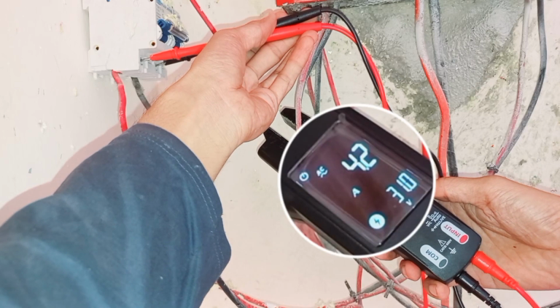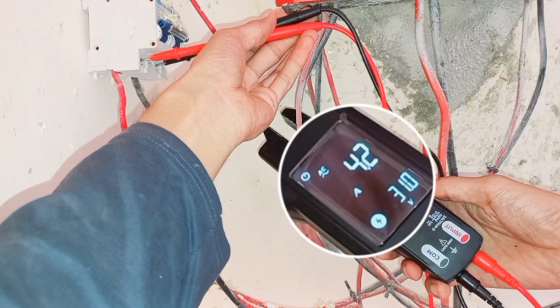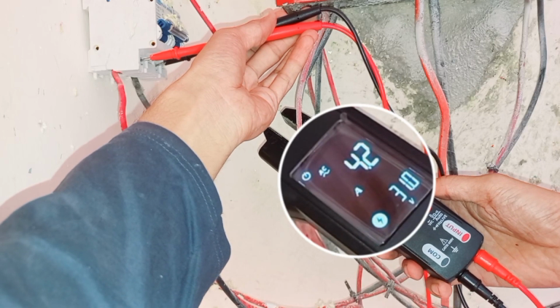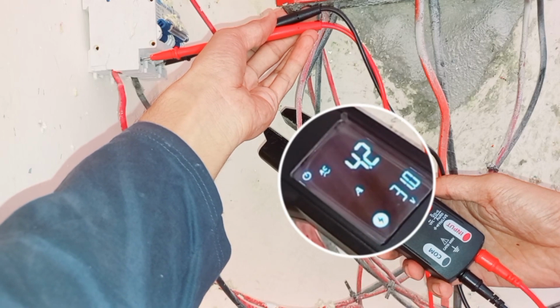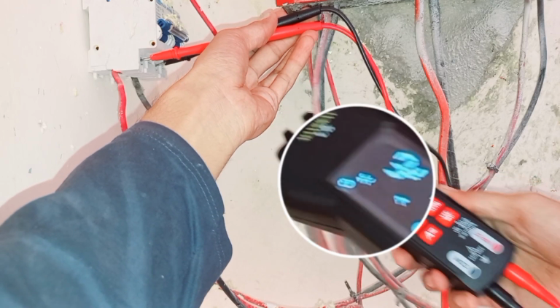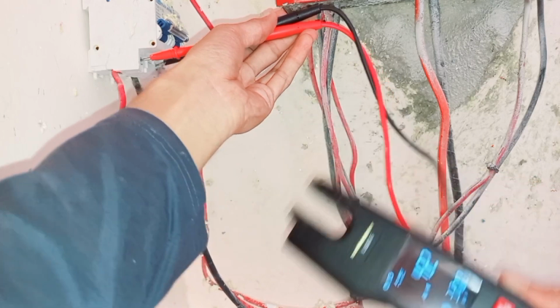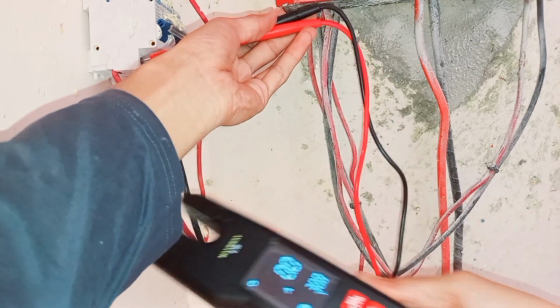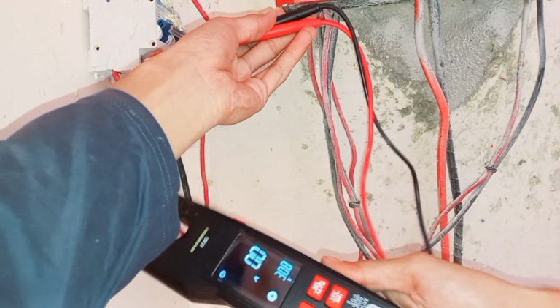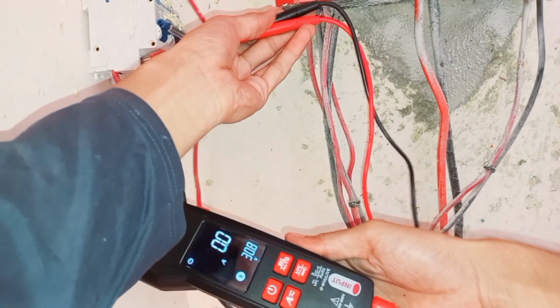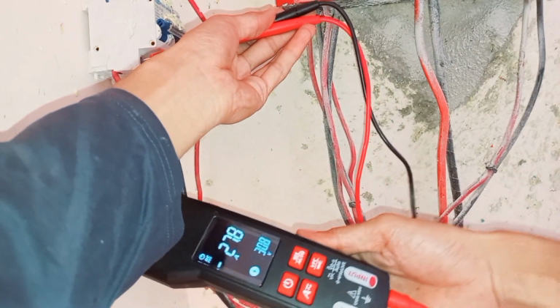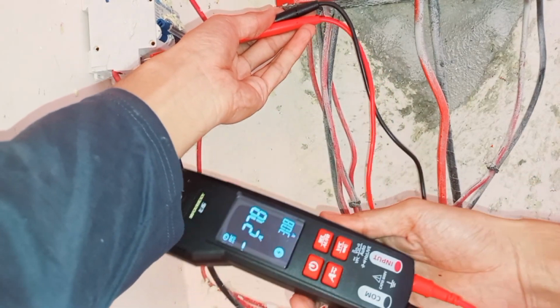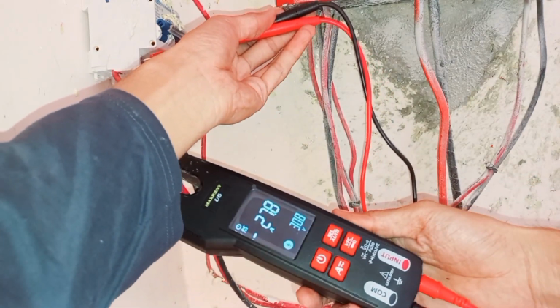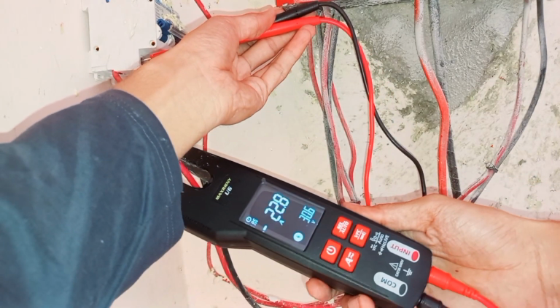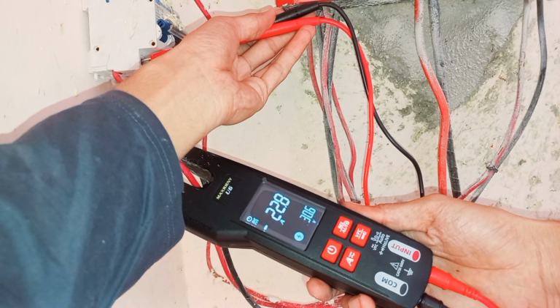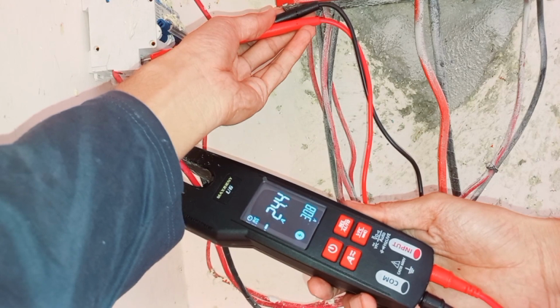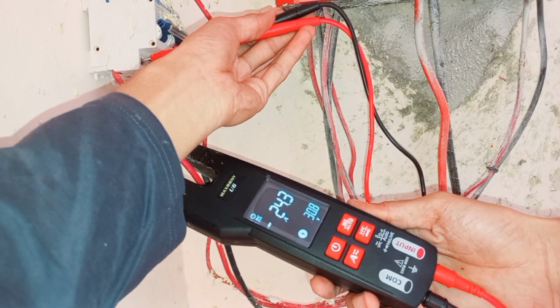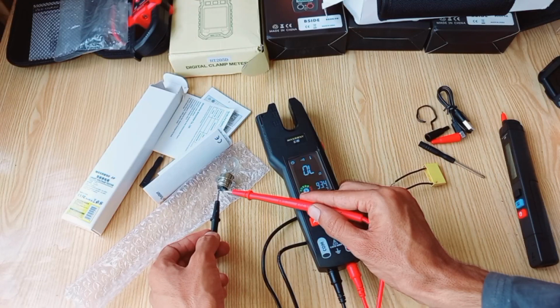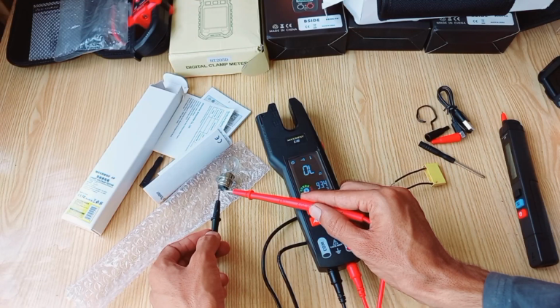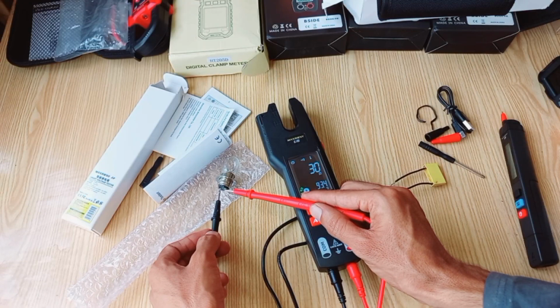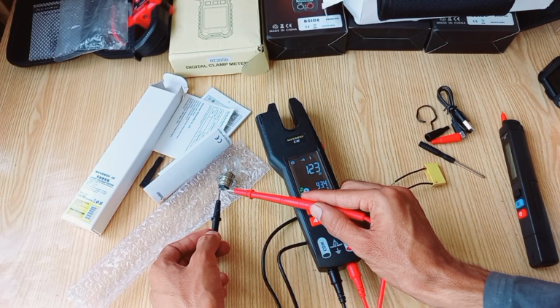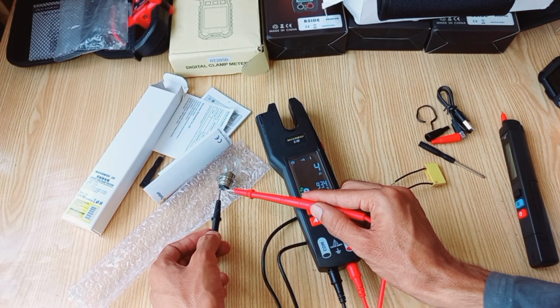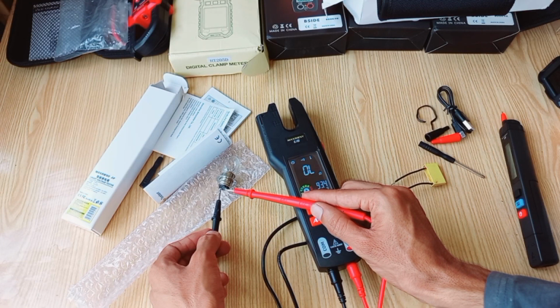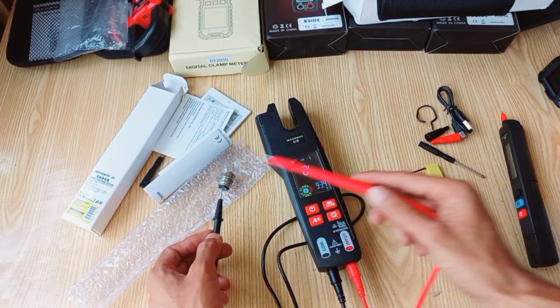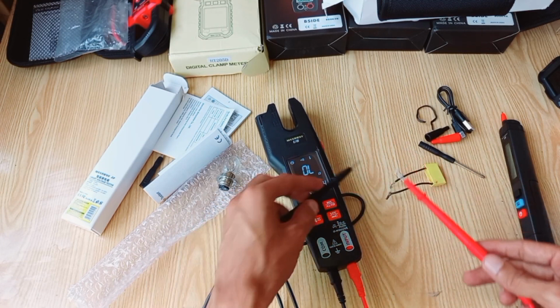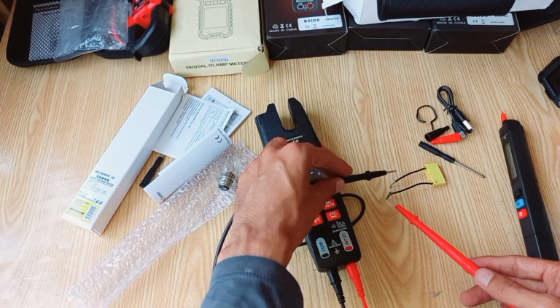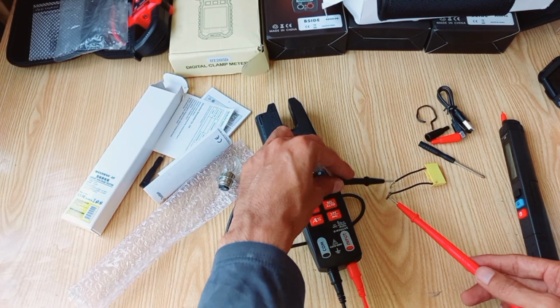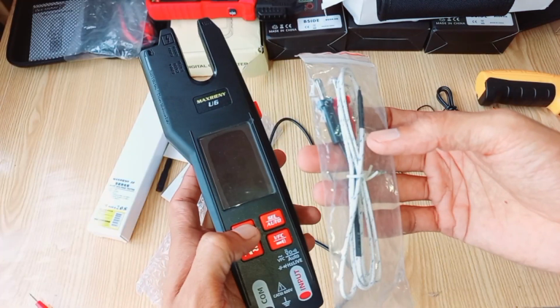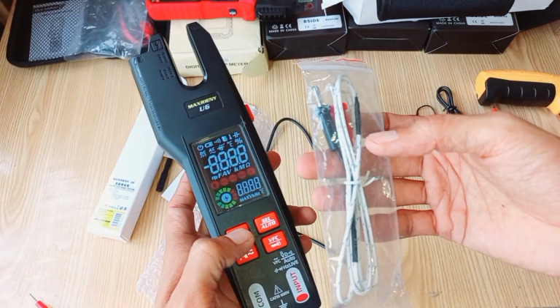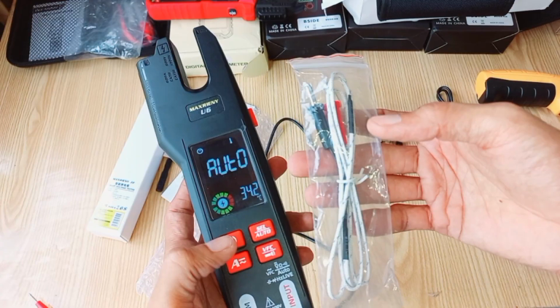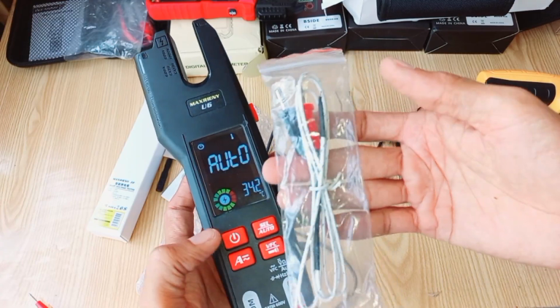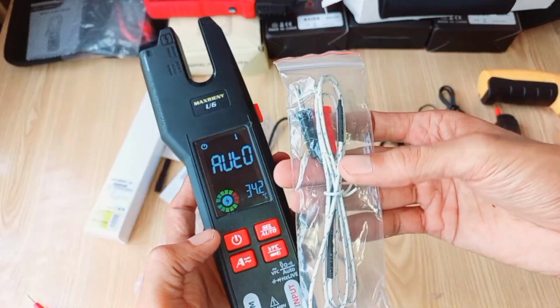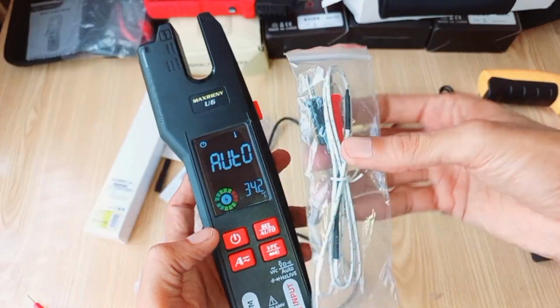But this device is not just about current — it's a full-fledged multimeter, capable of measuring voltage, resistance, and more. It's a true all-in-one tool for electrical testing.